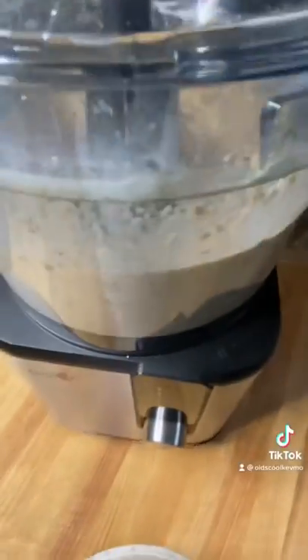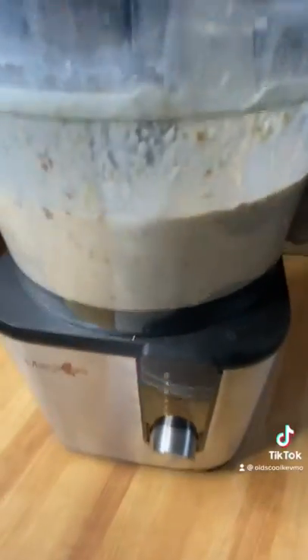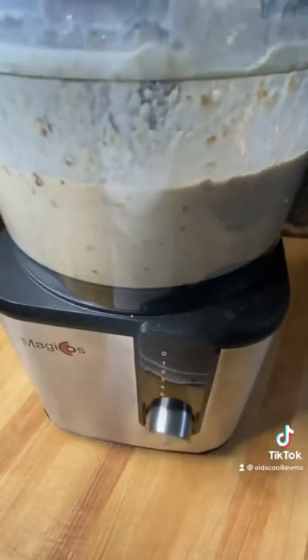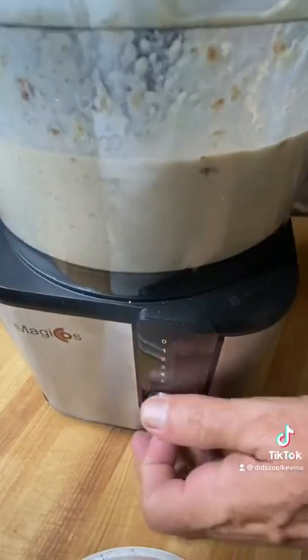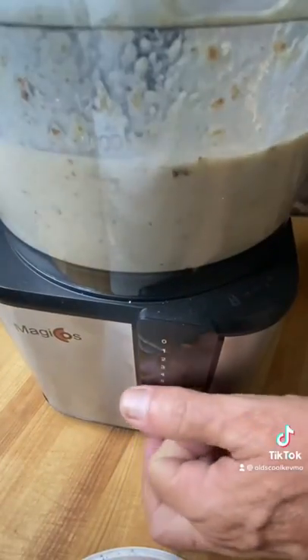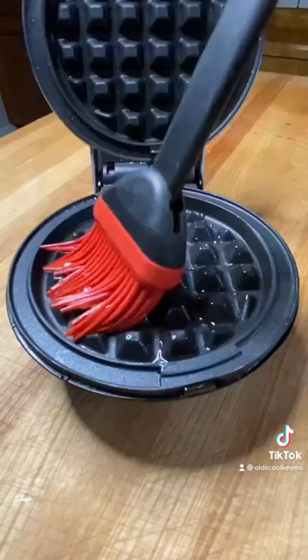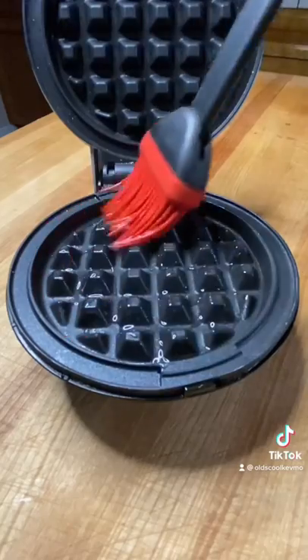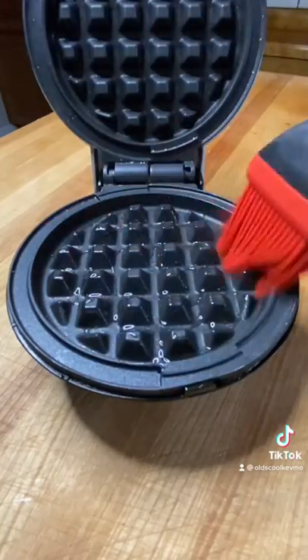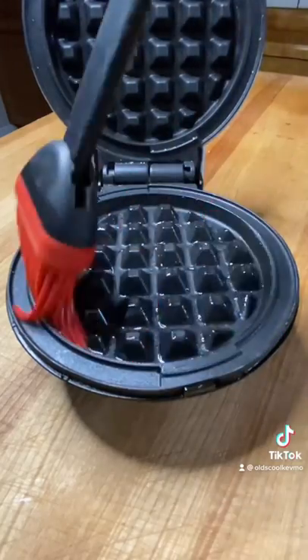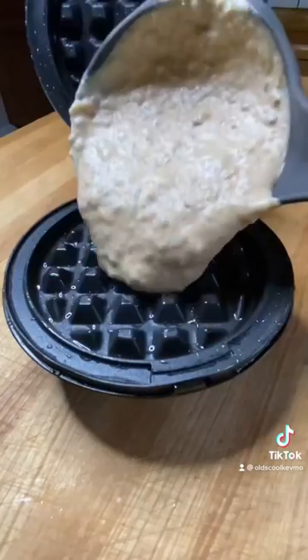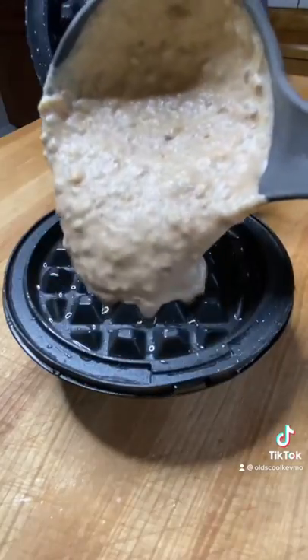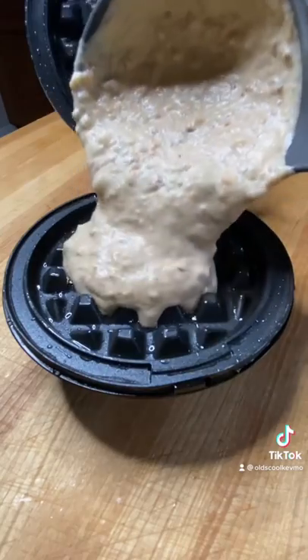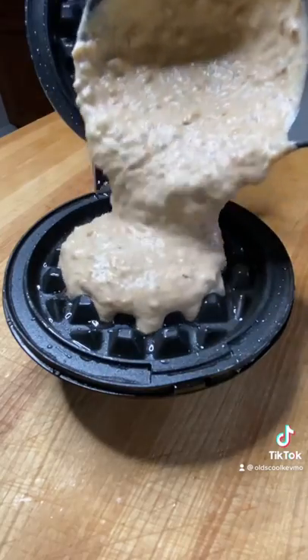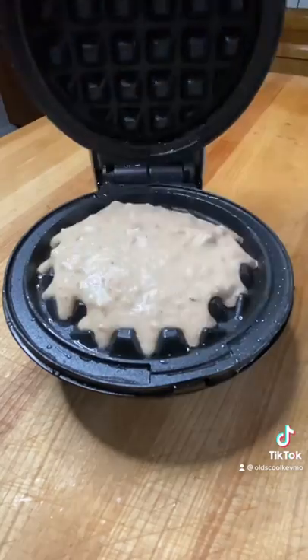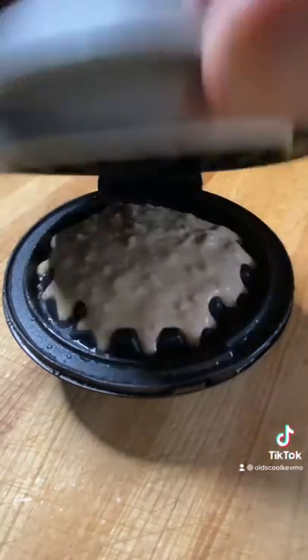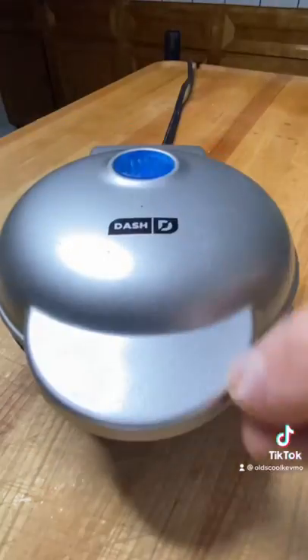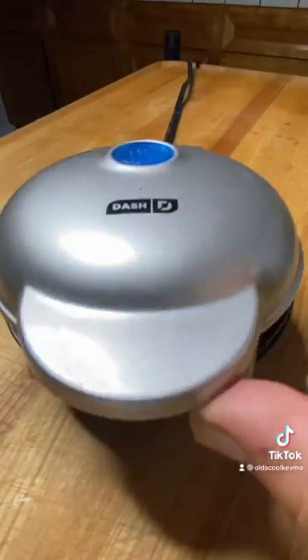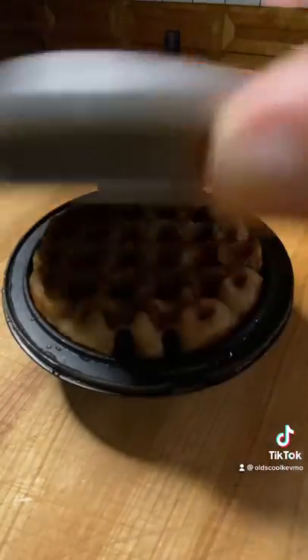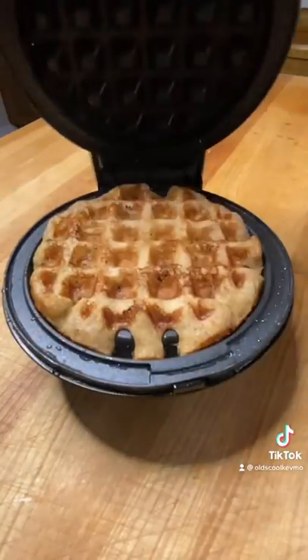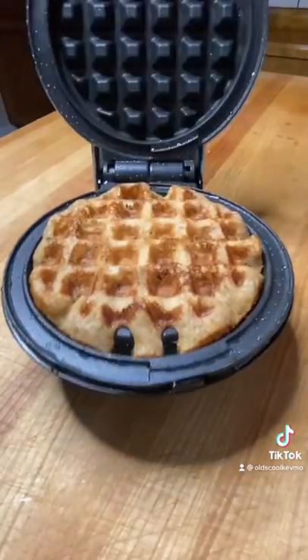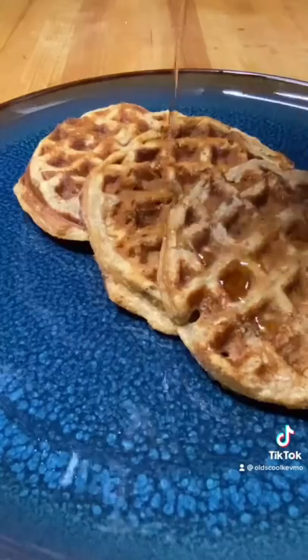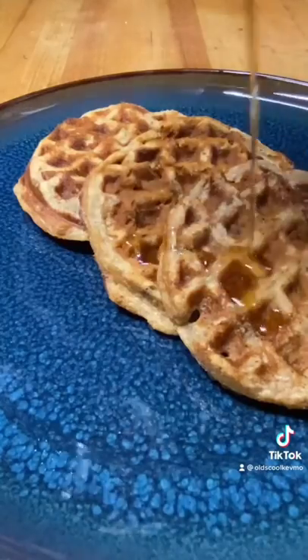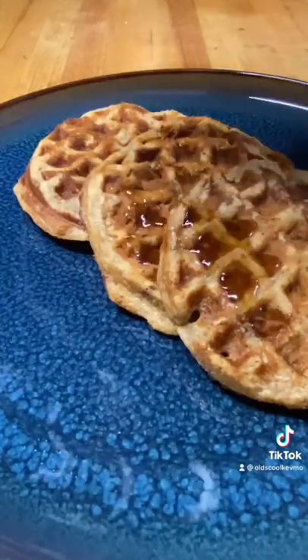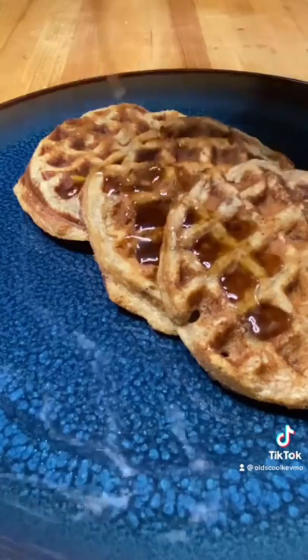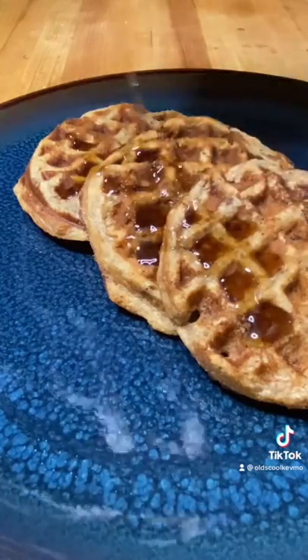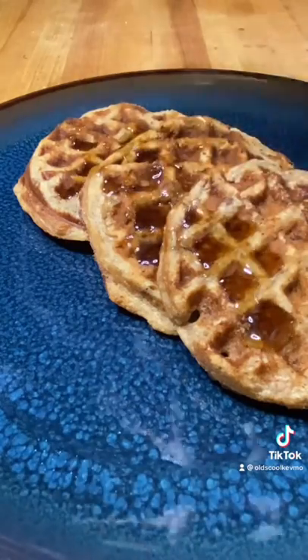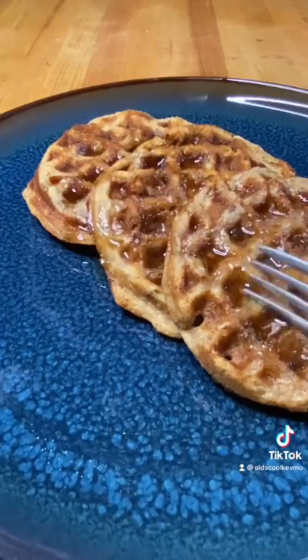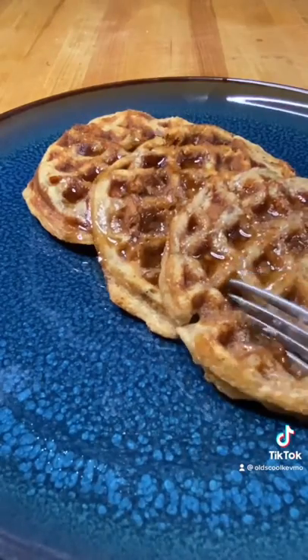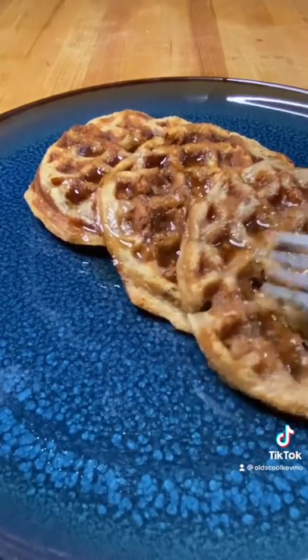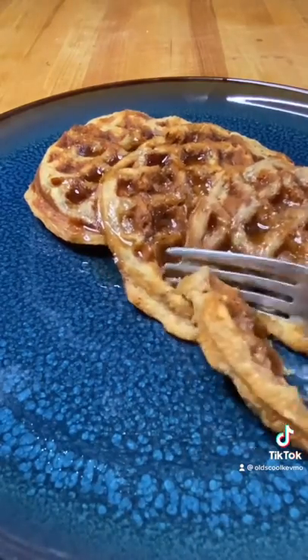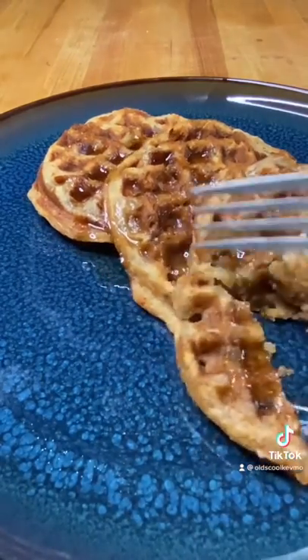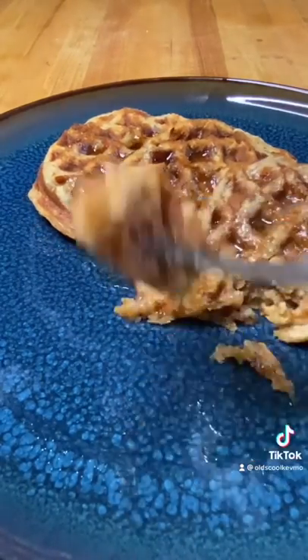And when it's done, grease up that waffle iron, throw in a scoop, let it go till it's ready. Look at that little maple syrup. Man, what a treat. Cheers, everyone.